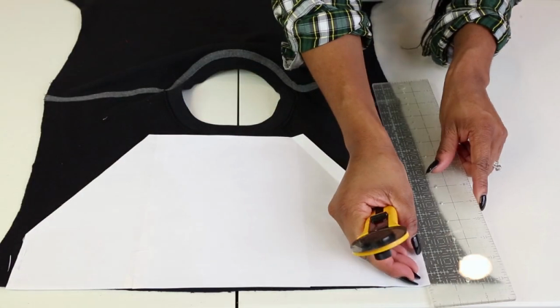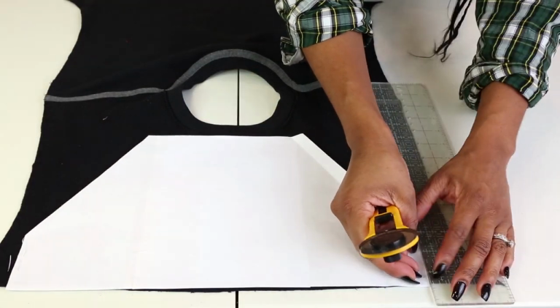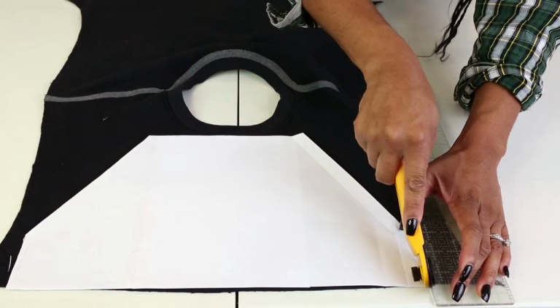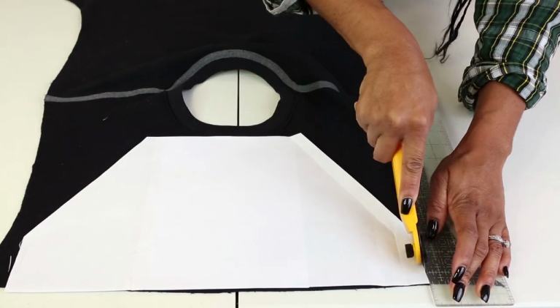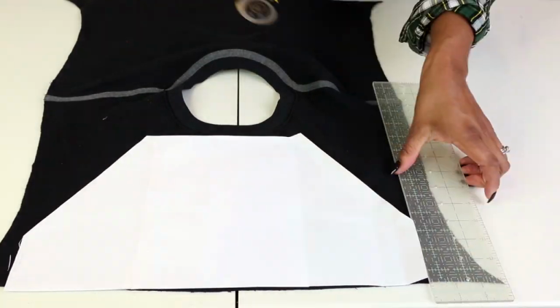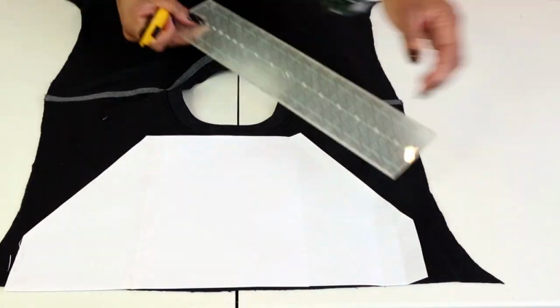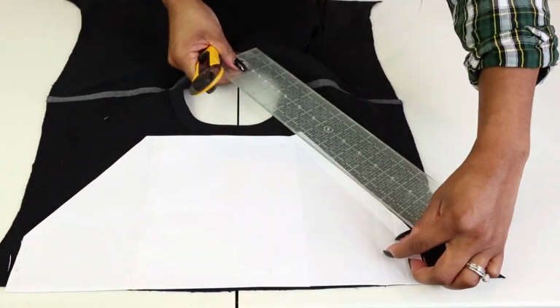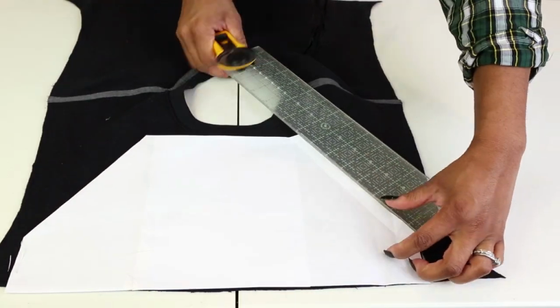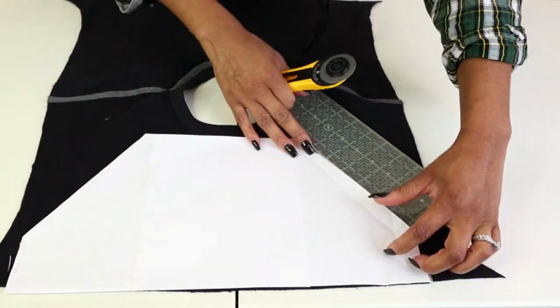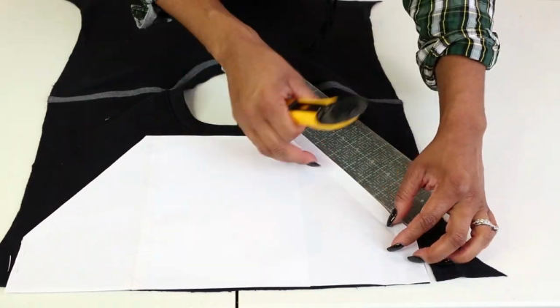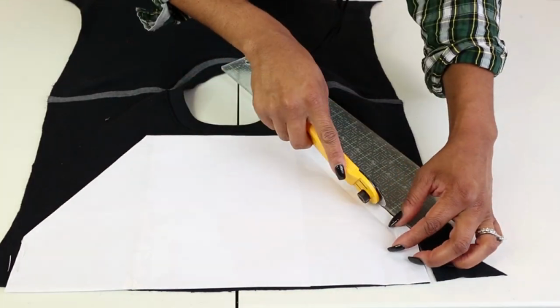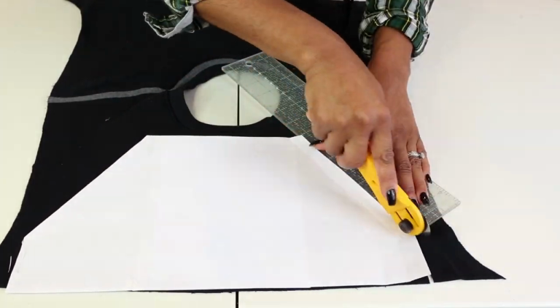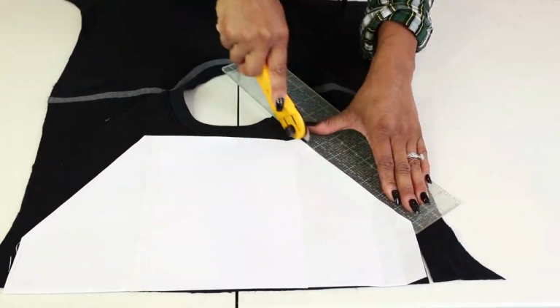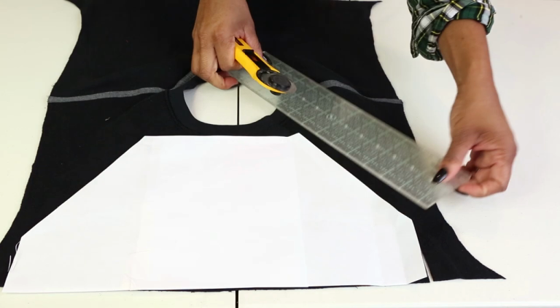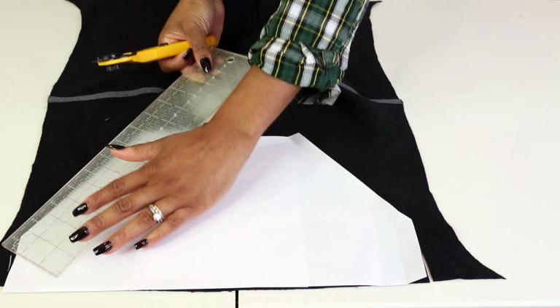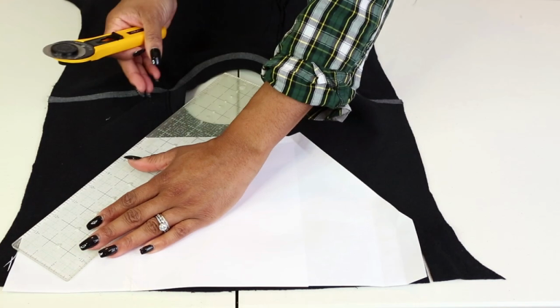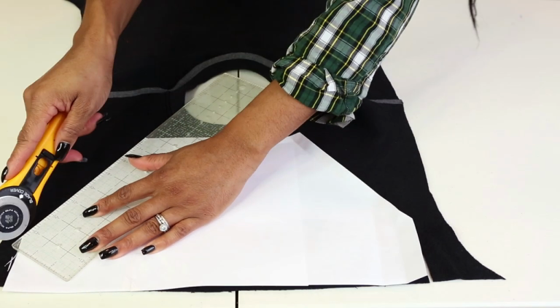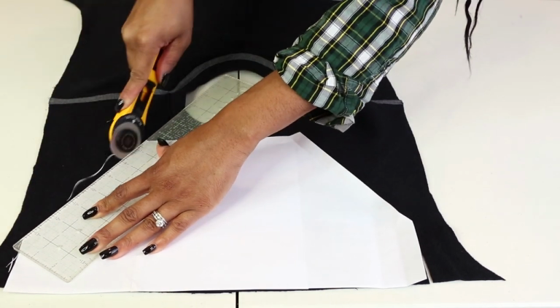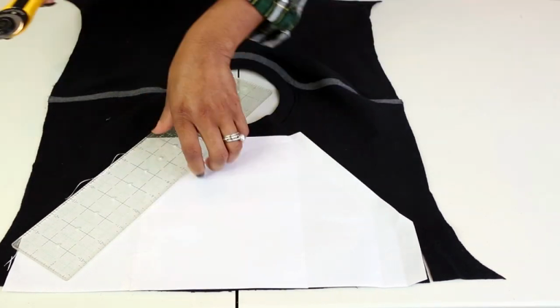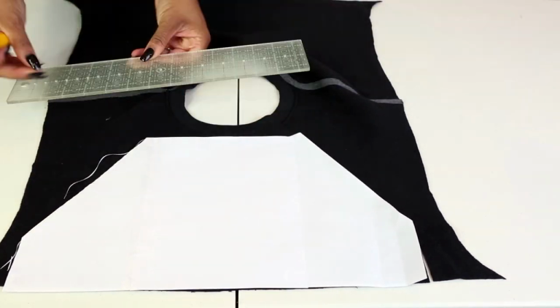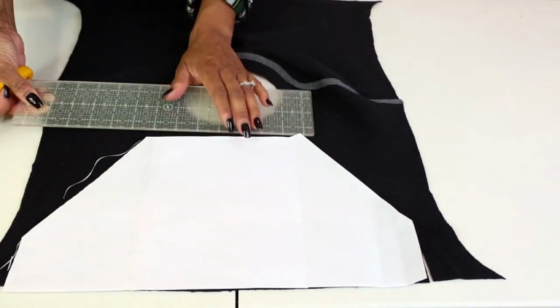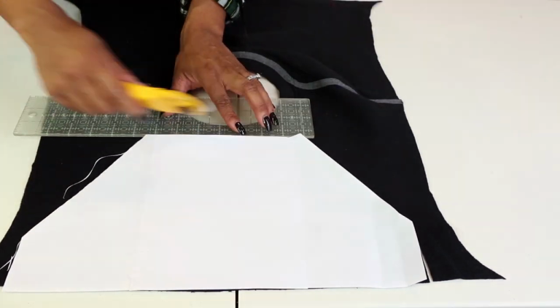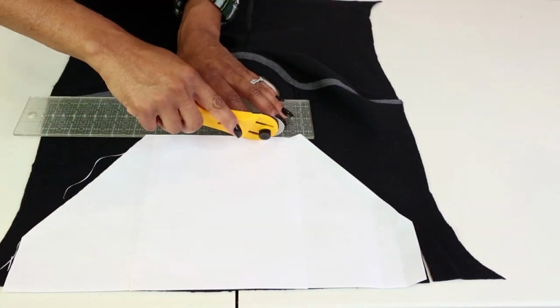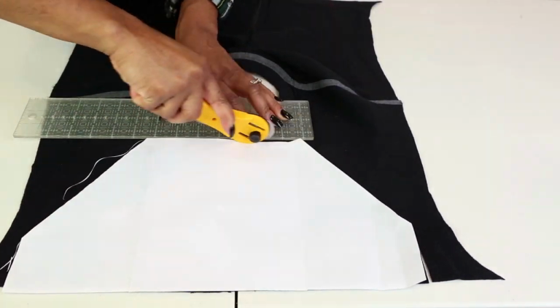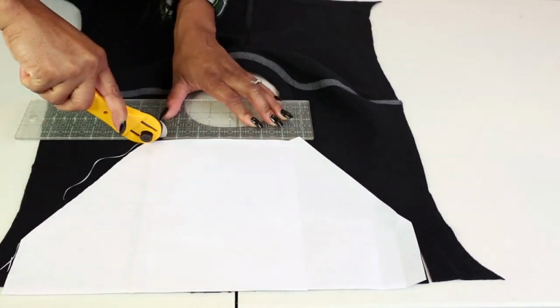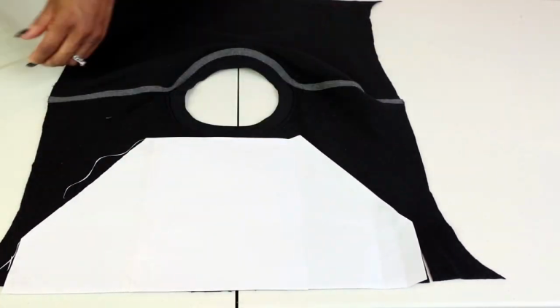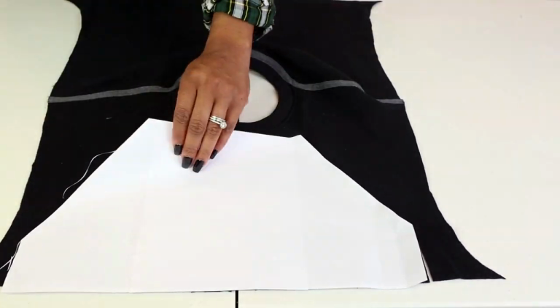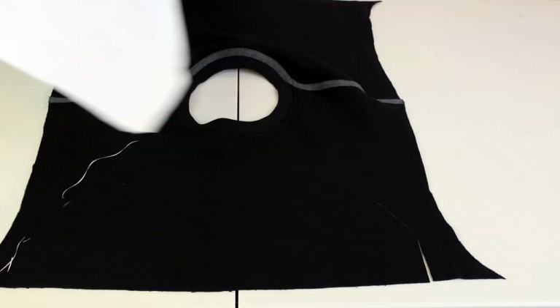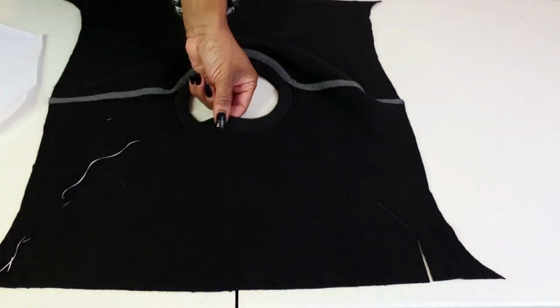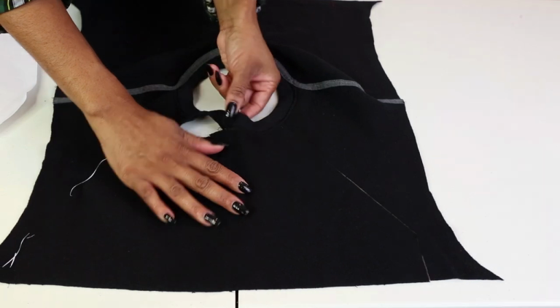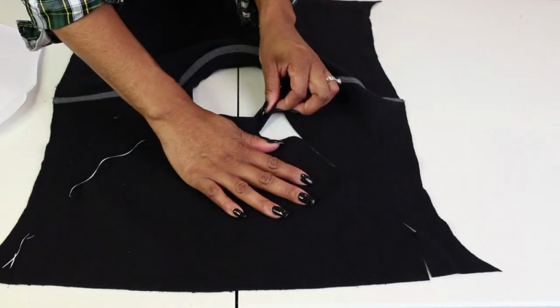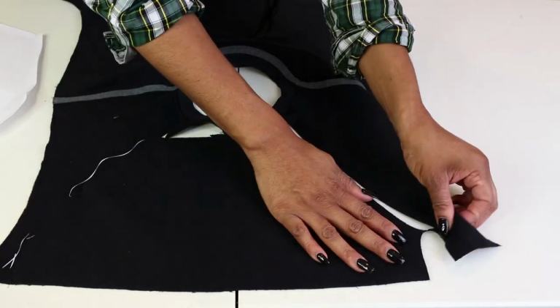Now that I have my pattern, I place it on top of the excess fabric I had cut off earlier. I'm using the fabric ruler and rotary cutter to cut a crisp edge across. There was a bit of extra seams at the top, so I just used my scissors to cut them off.